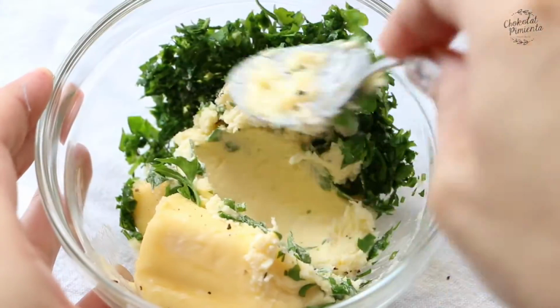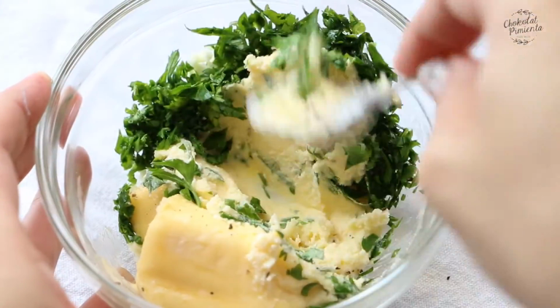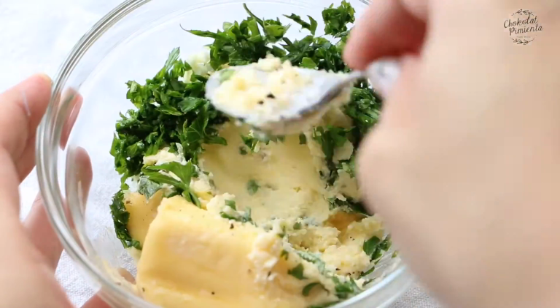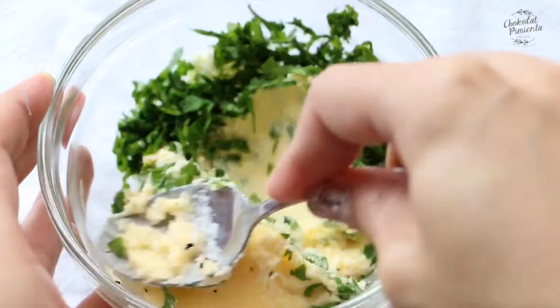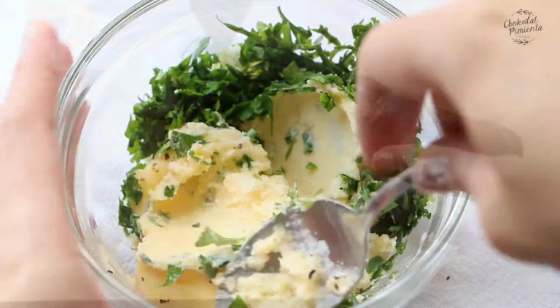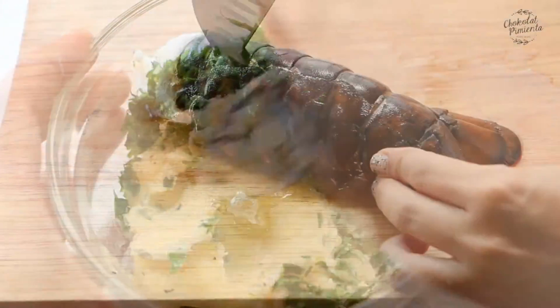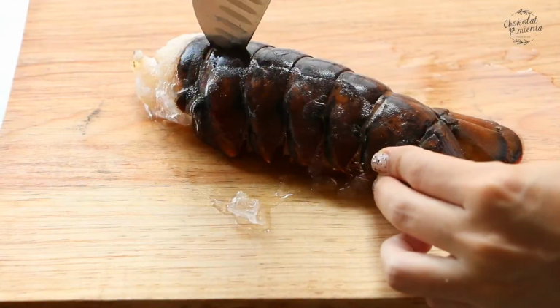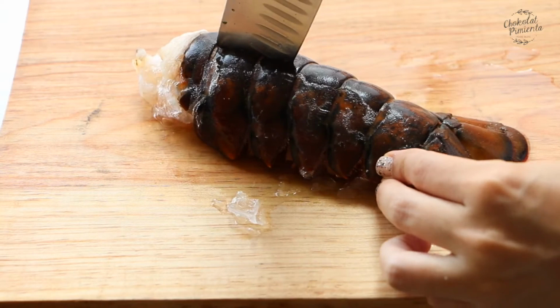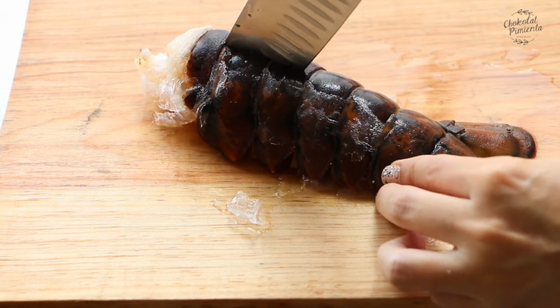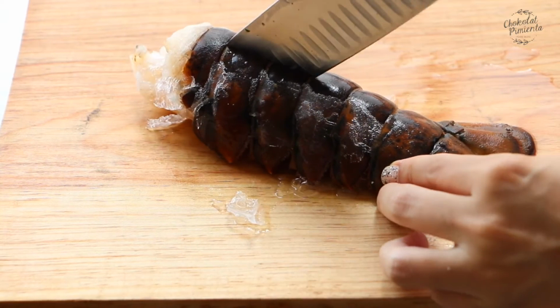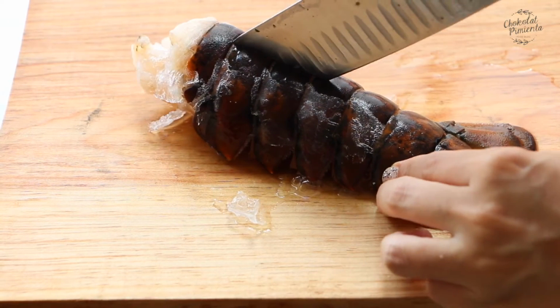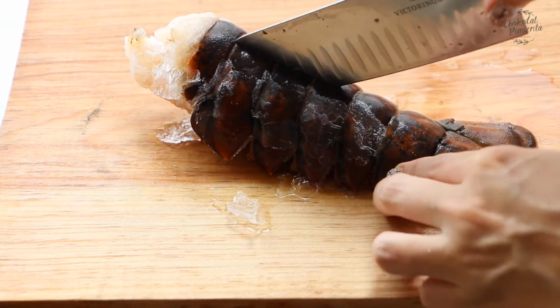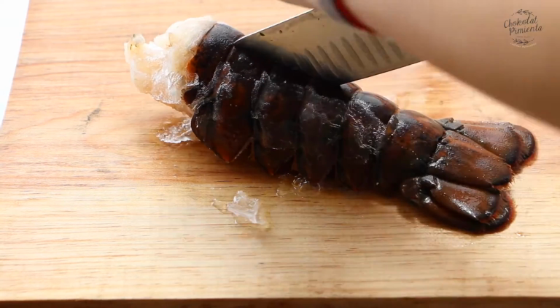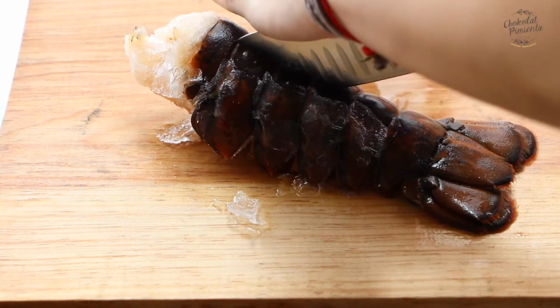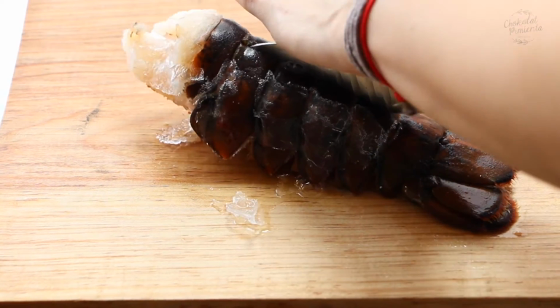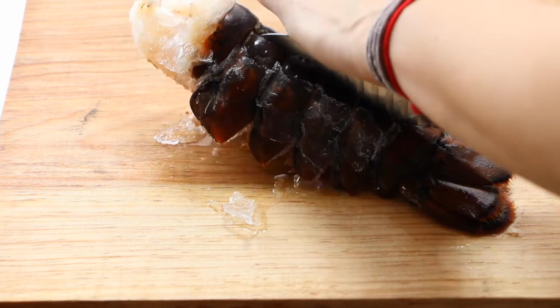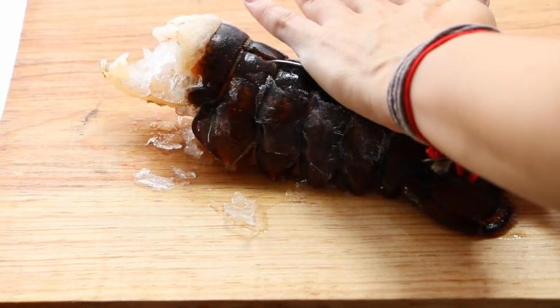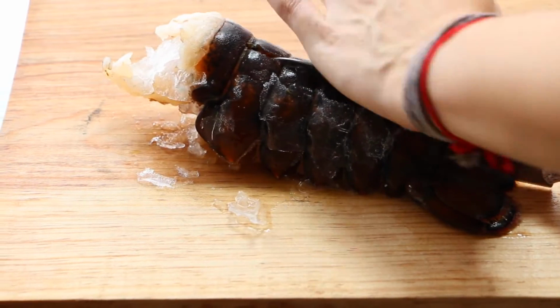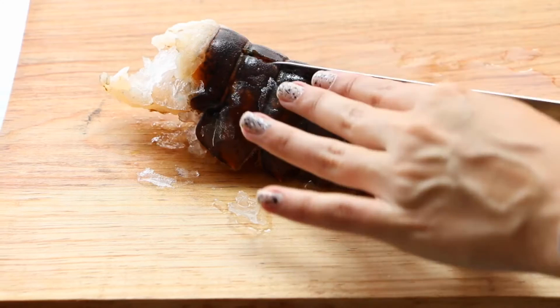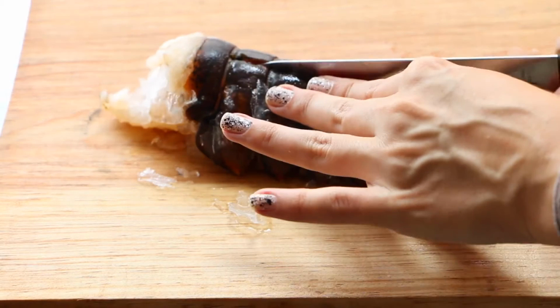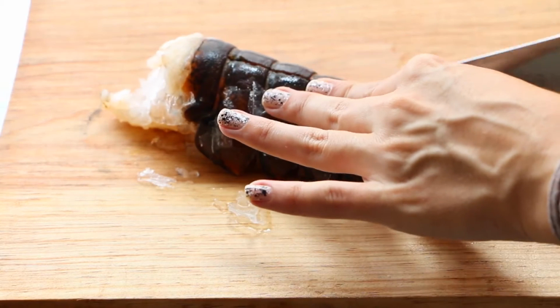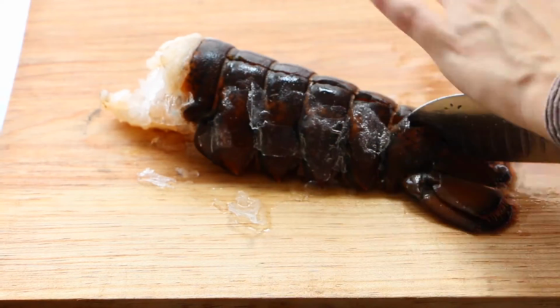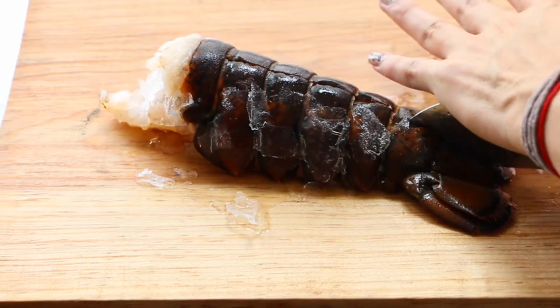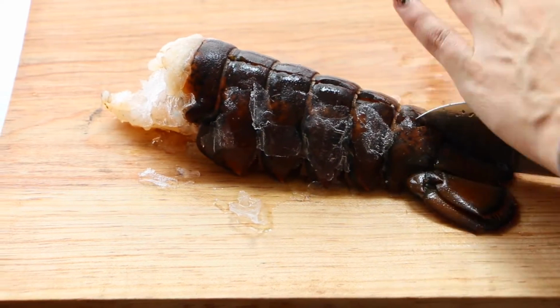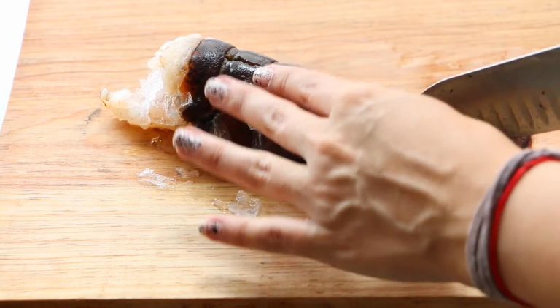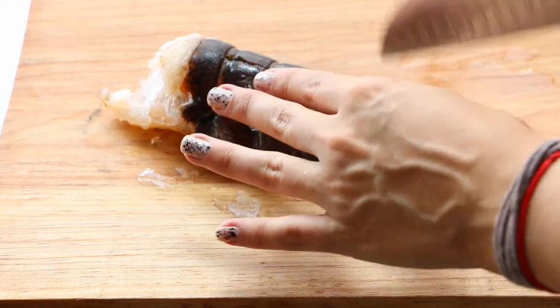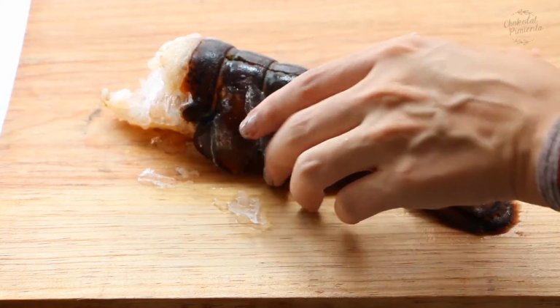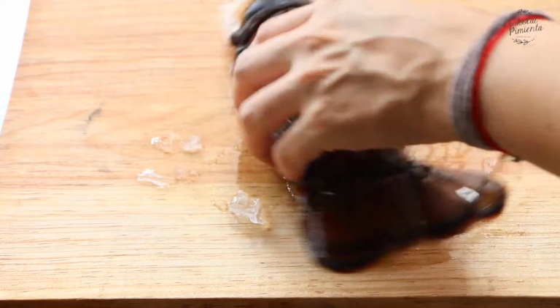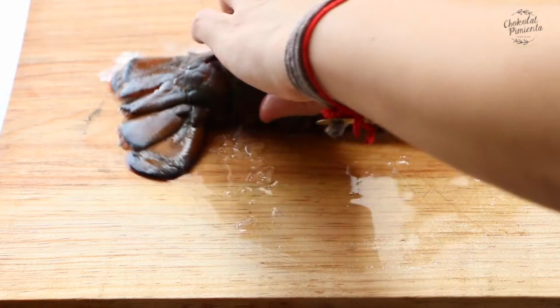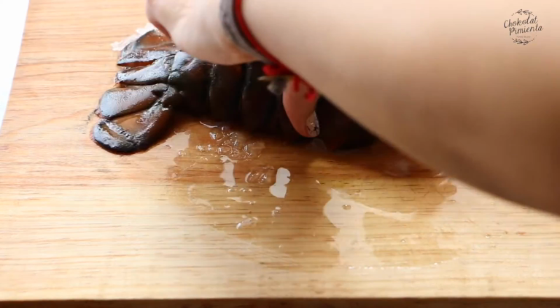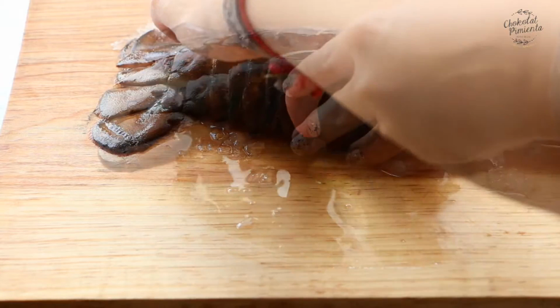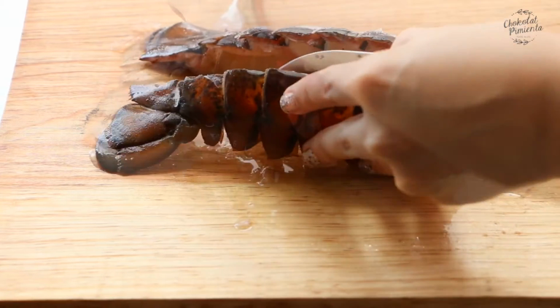It's very, very easy to make. To start cooking our lobster tail, we can cook the lobsters in half. Be careful because the lobster is very, very hard to chop.